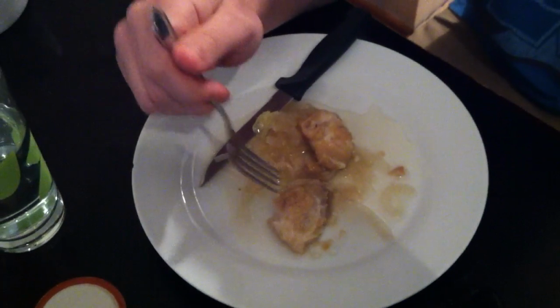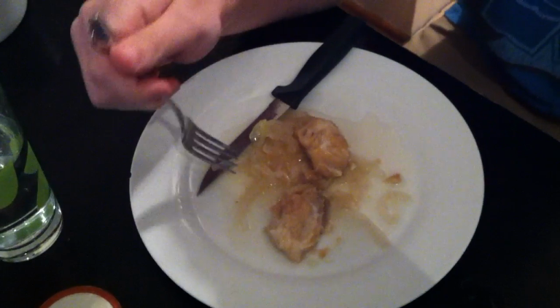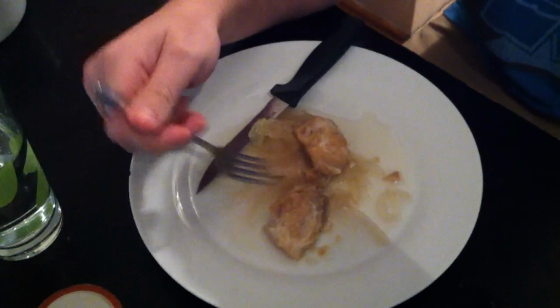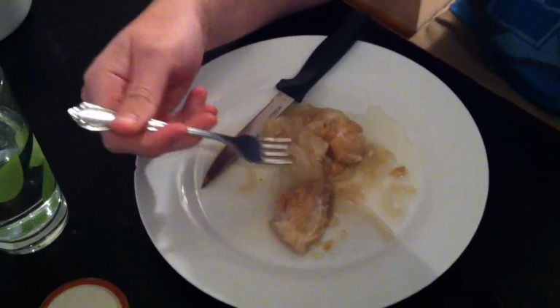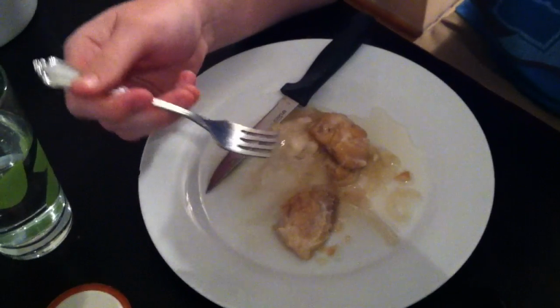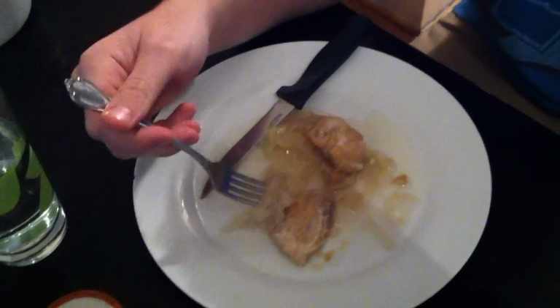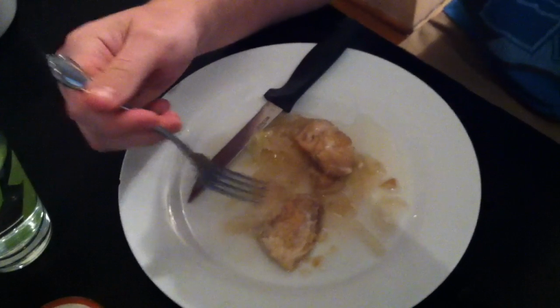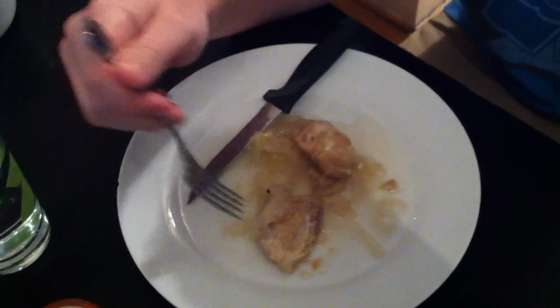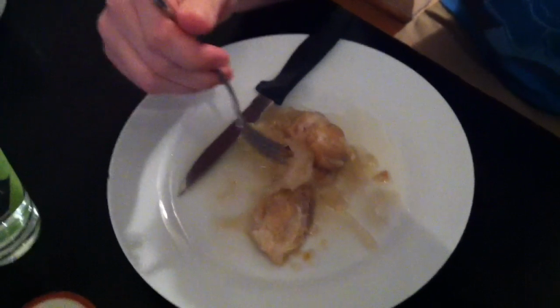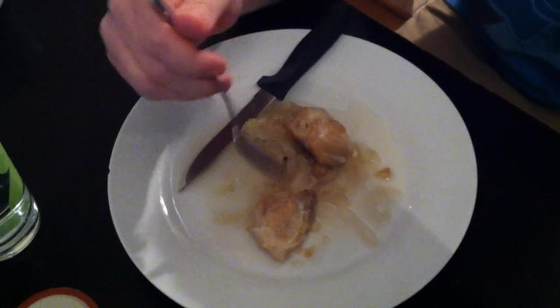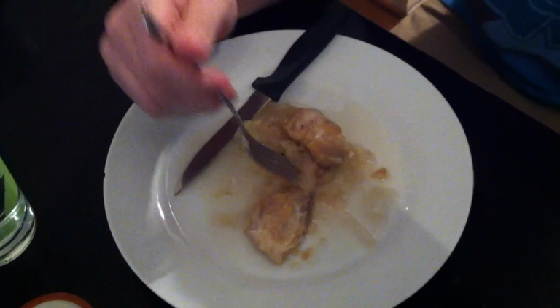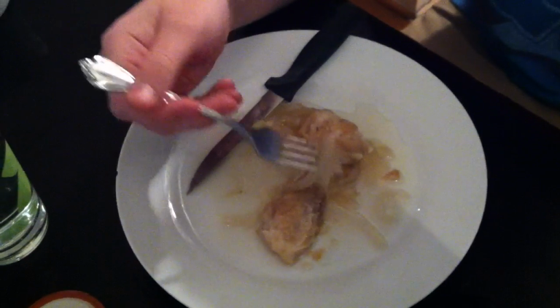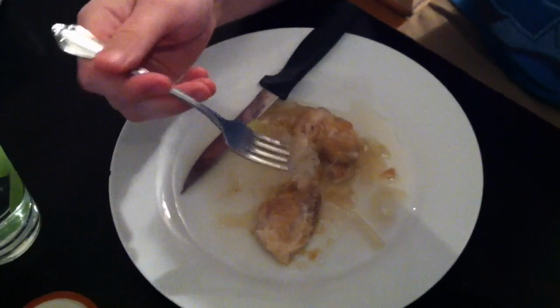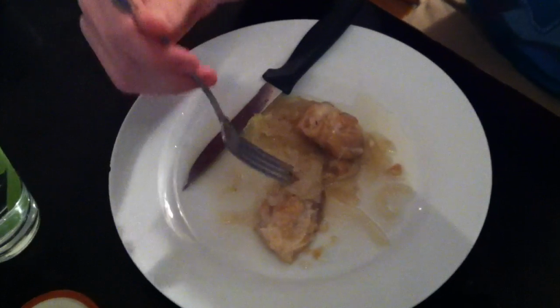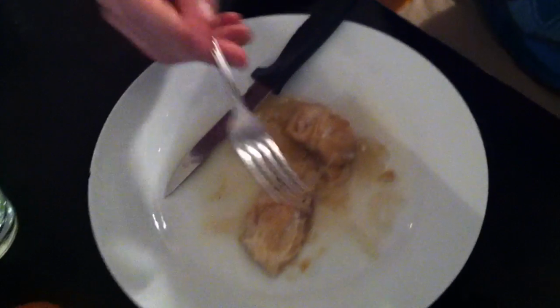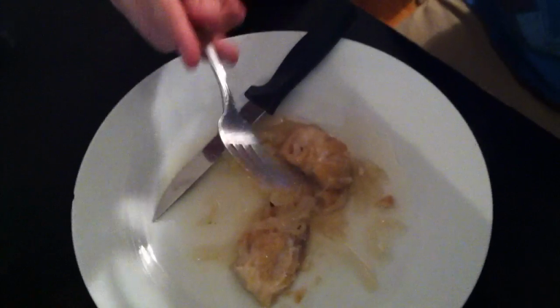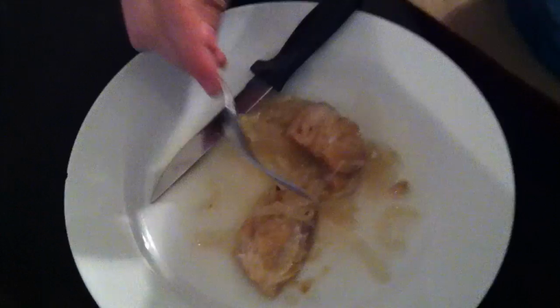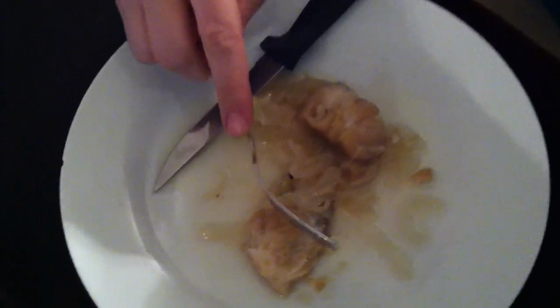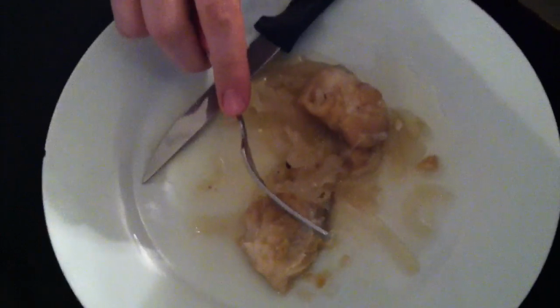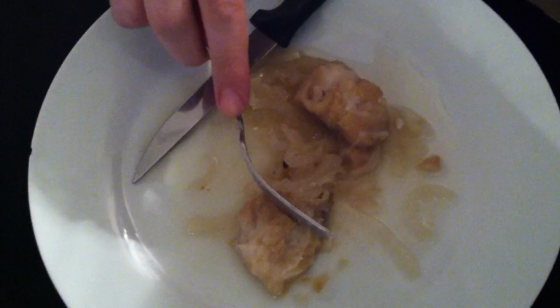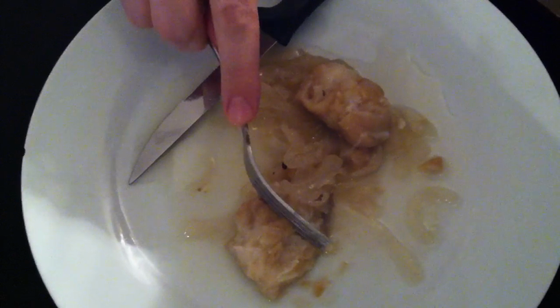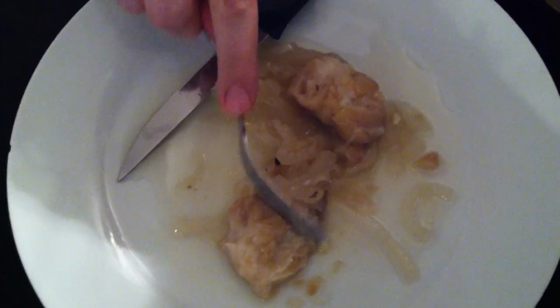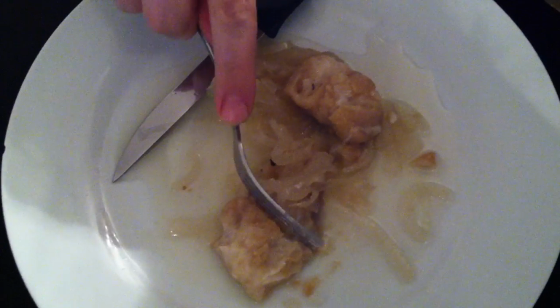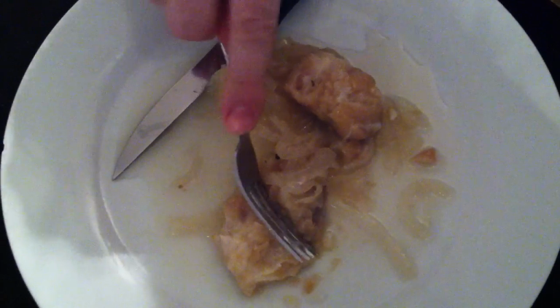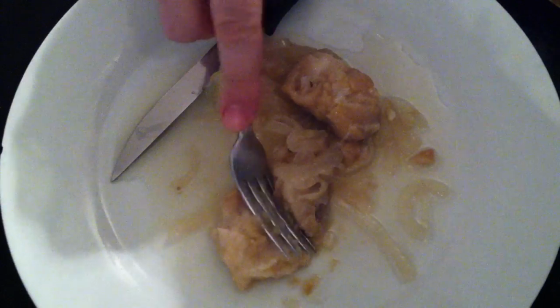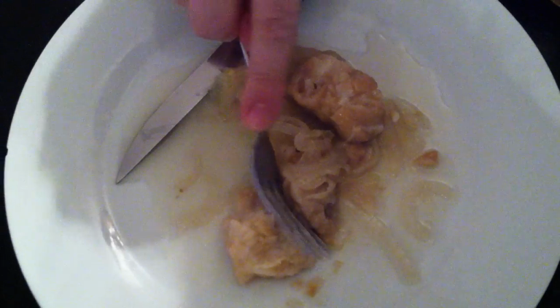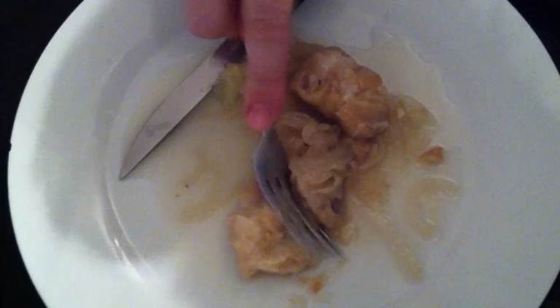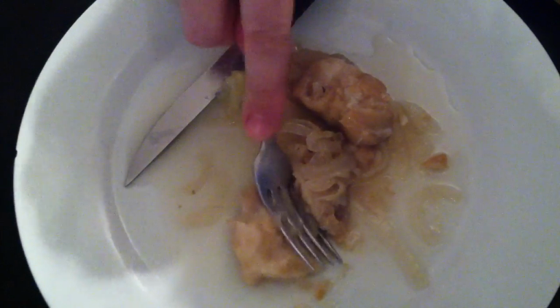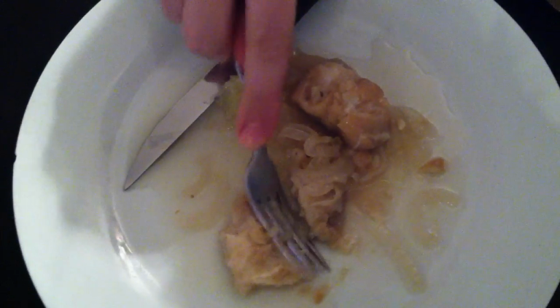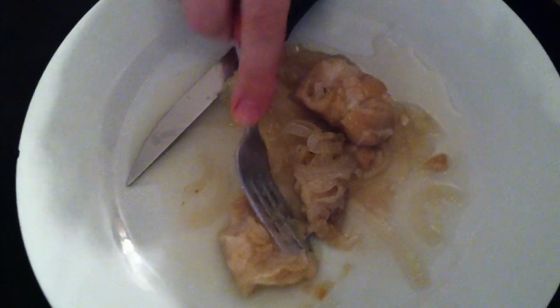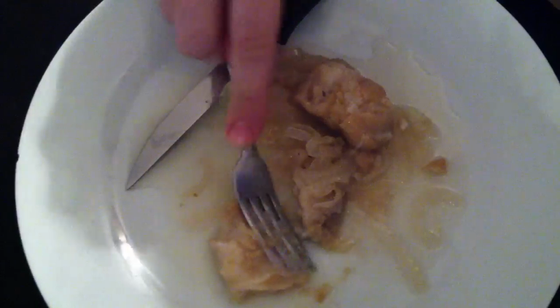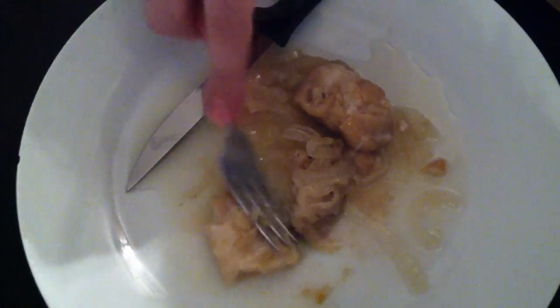That's pretty good. There's still definitely a lot of vinegar there, but it's firm and kind of sweet.